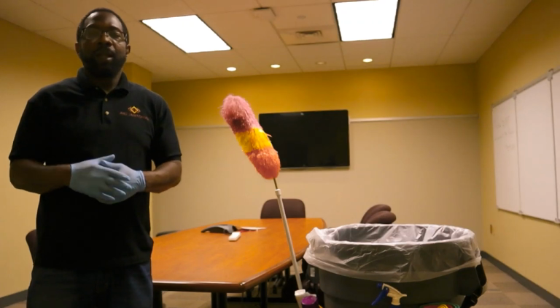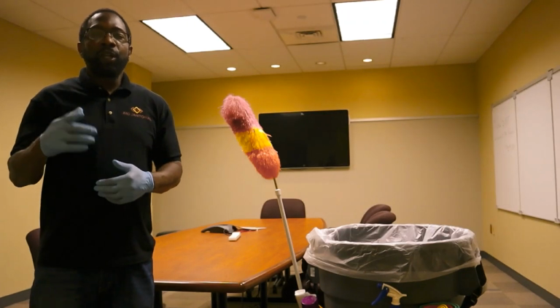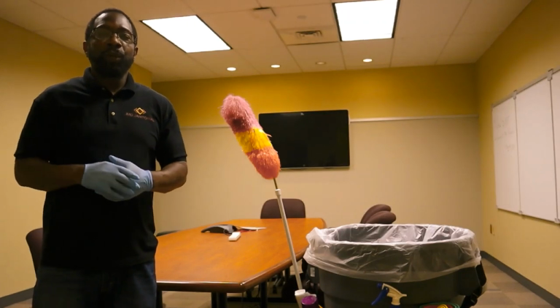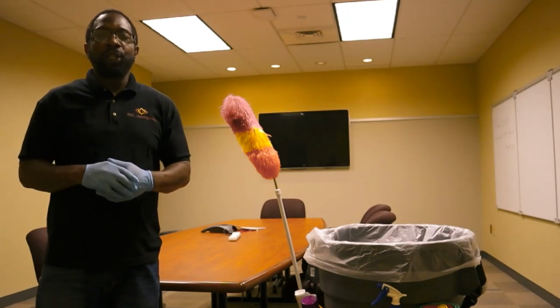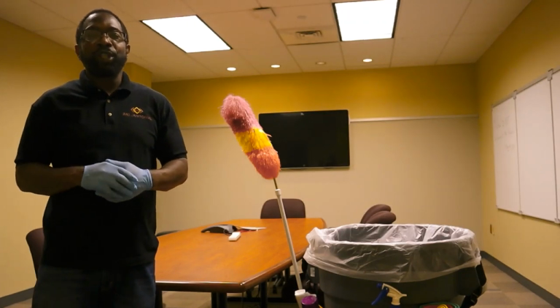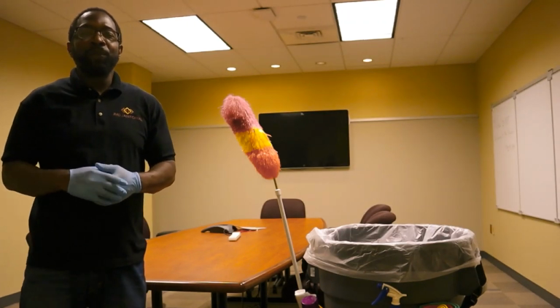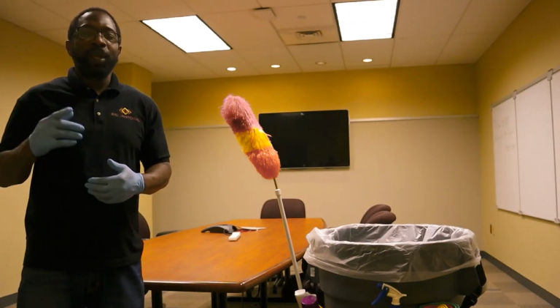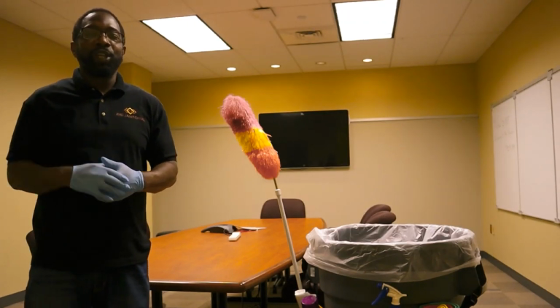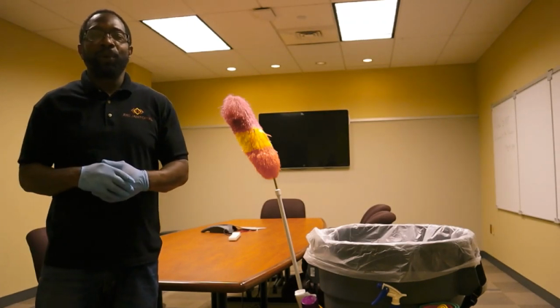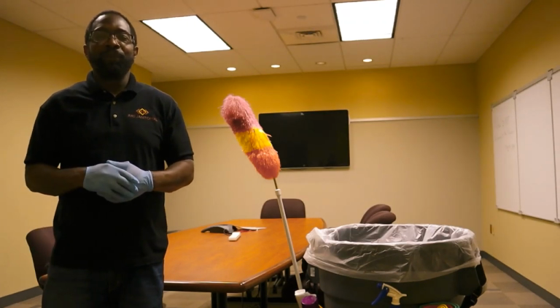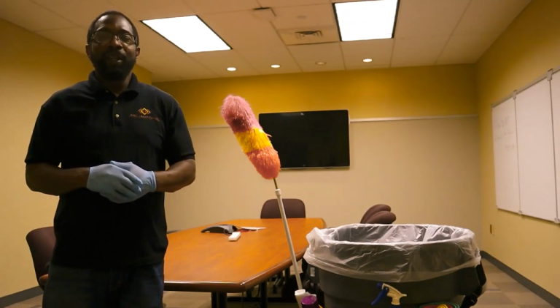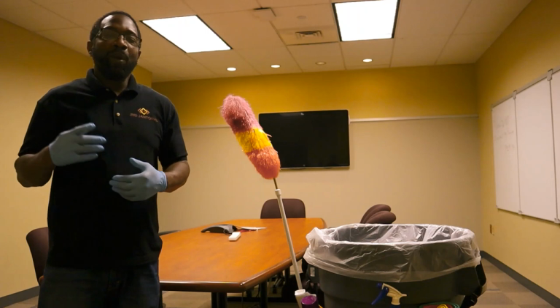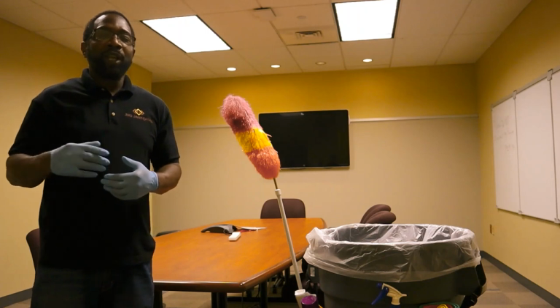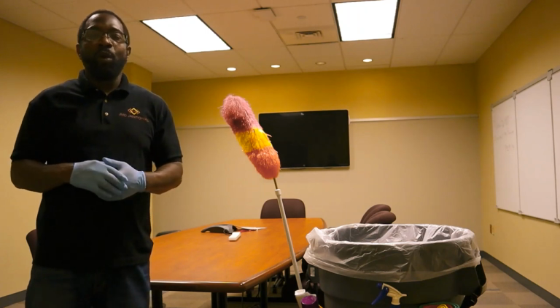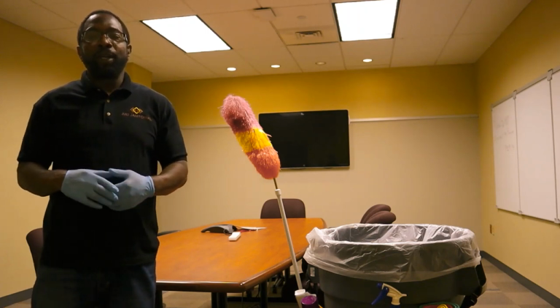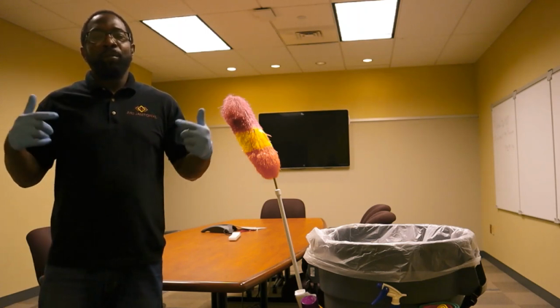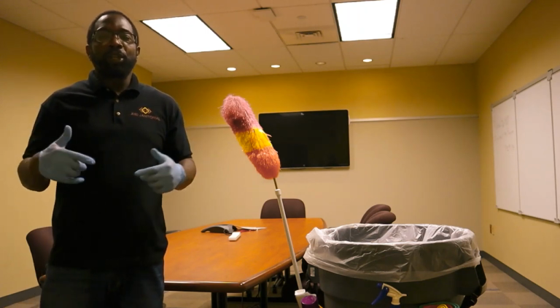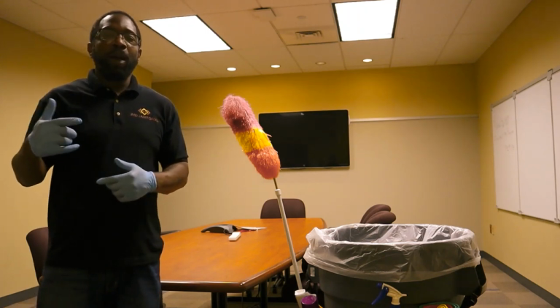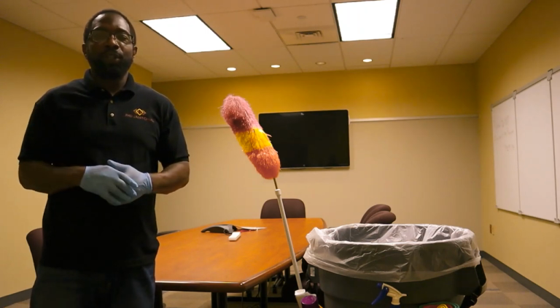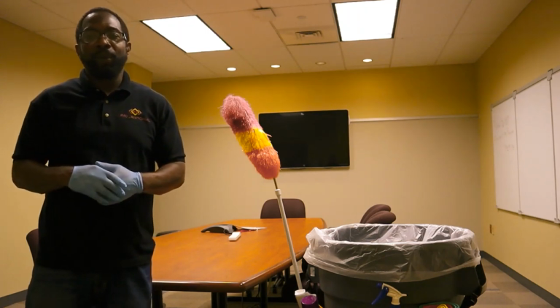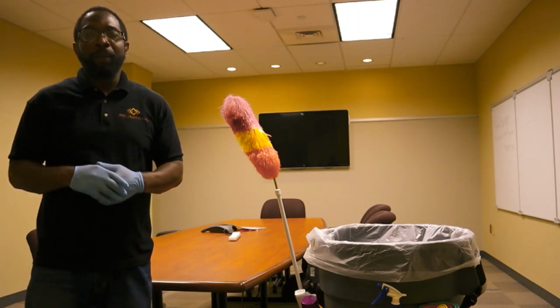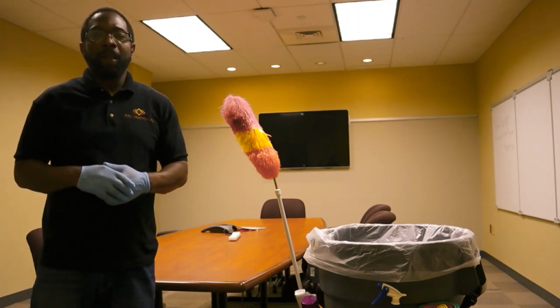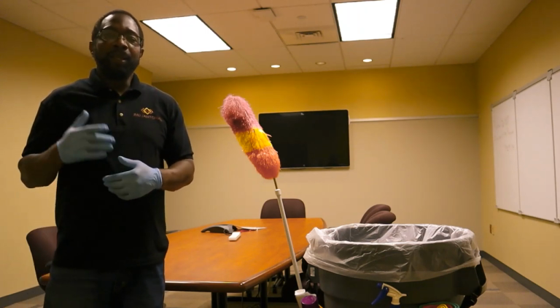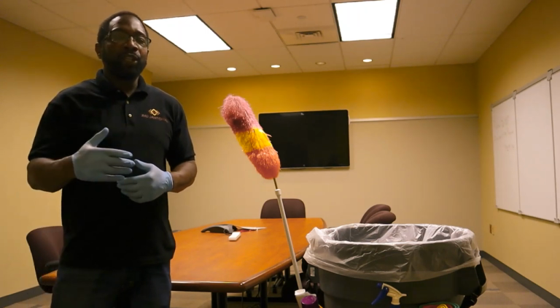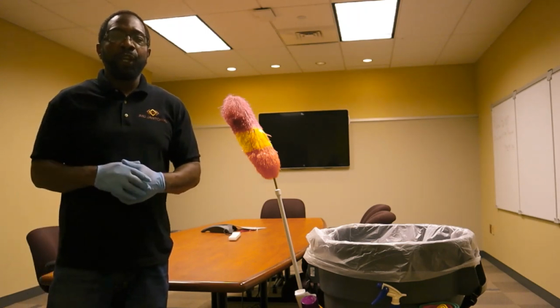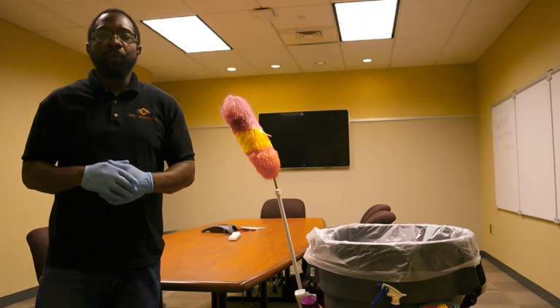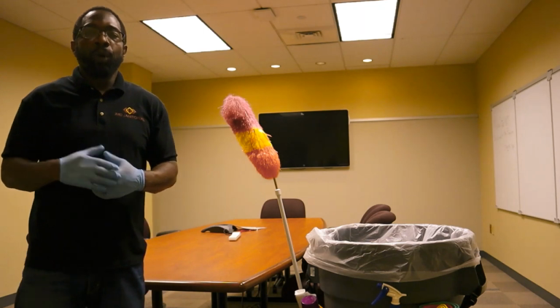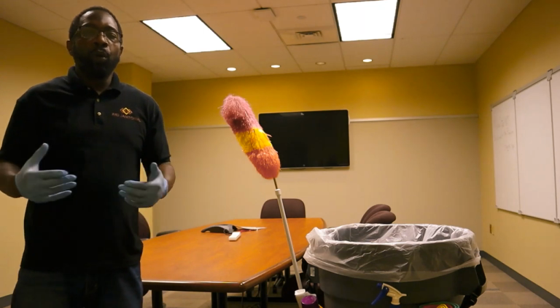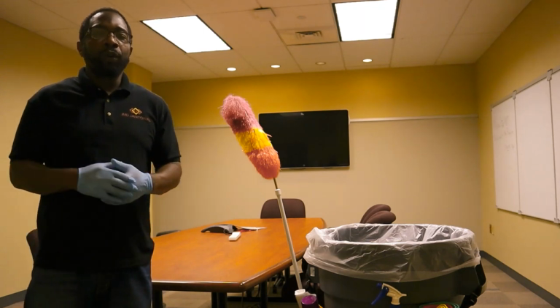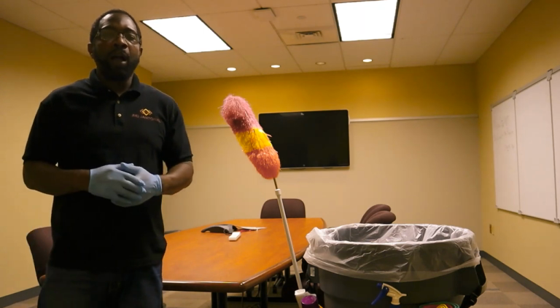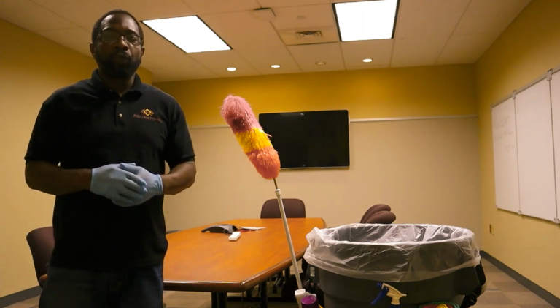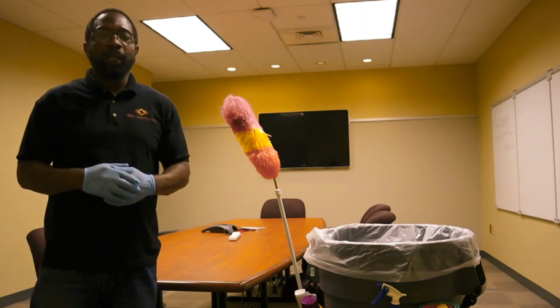Thank you for tuning in to our channel JMD Janitorial. If you haven't done so already, please subscribe to the channel now. In today's video we're going to go over conference room cleaning.